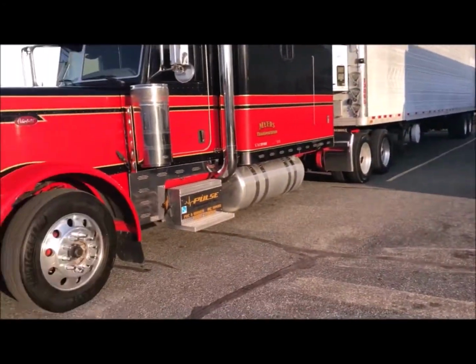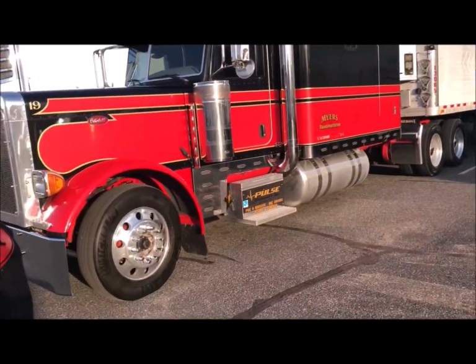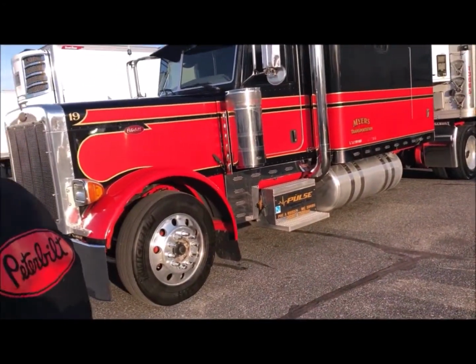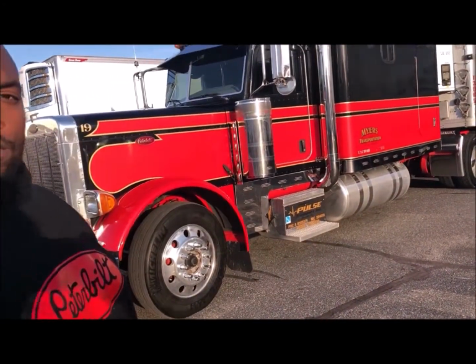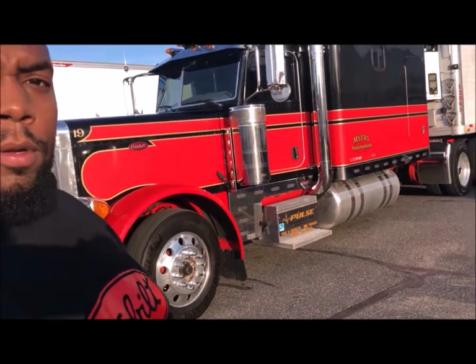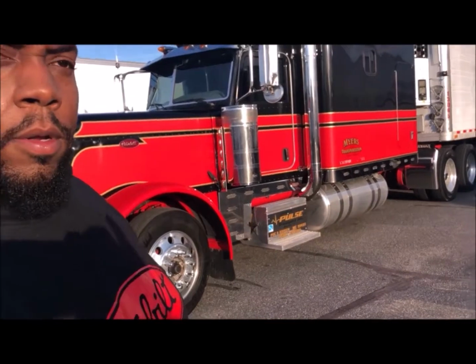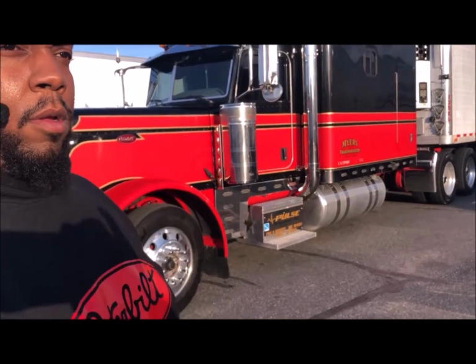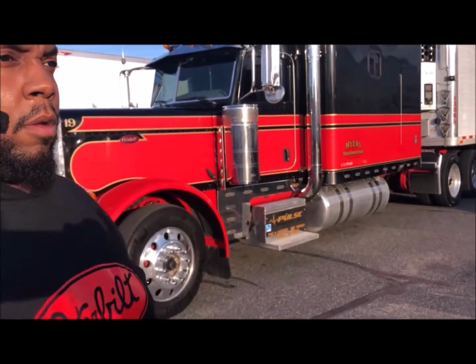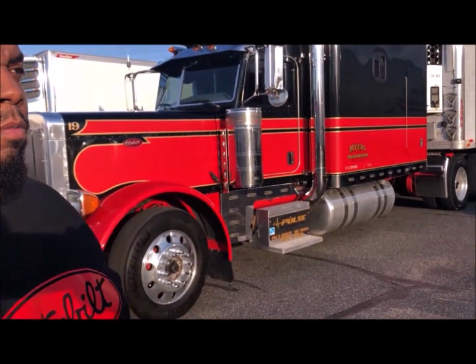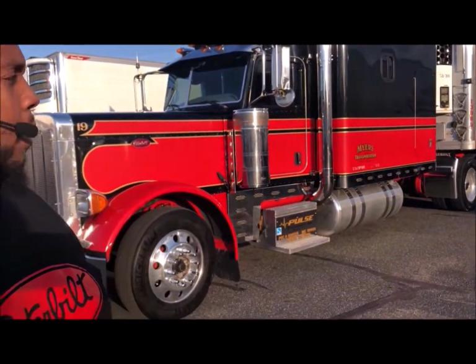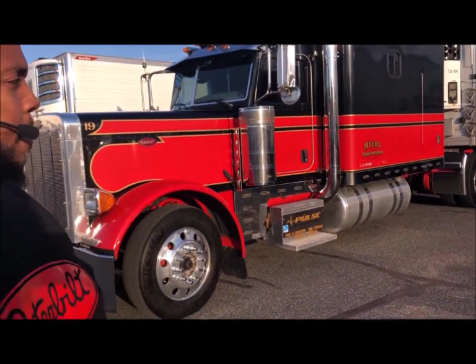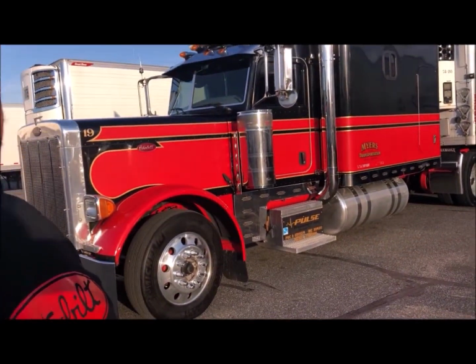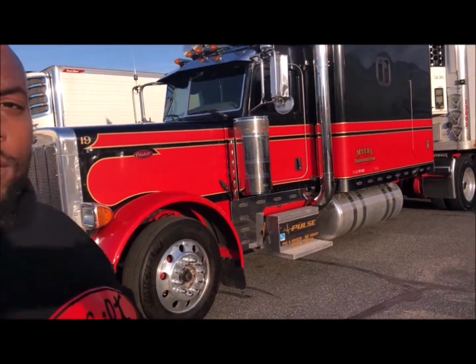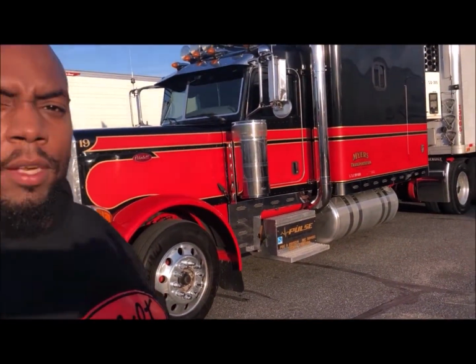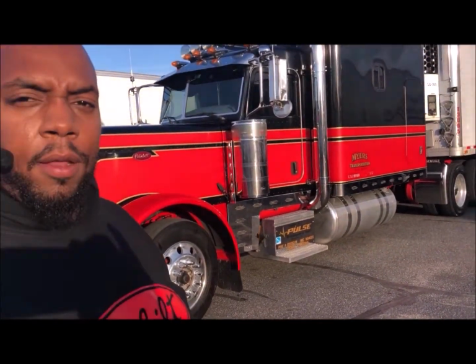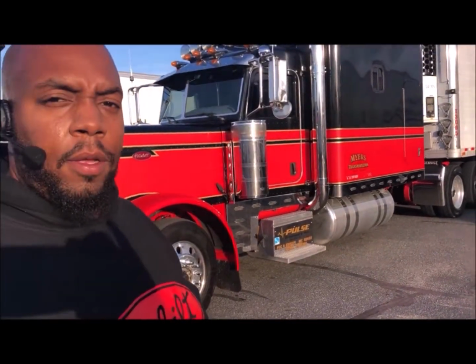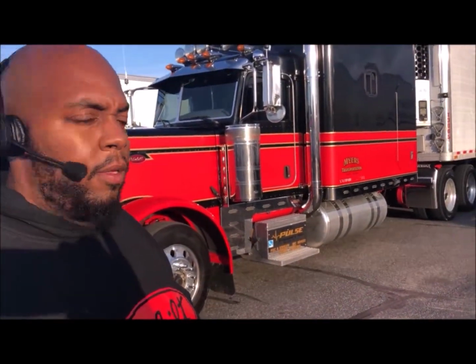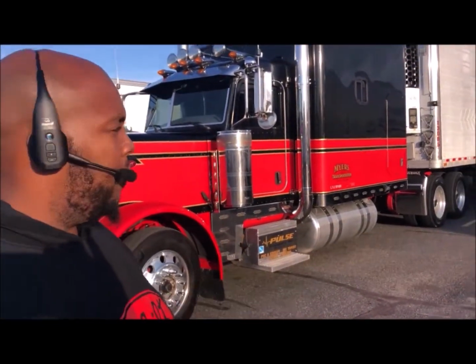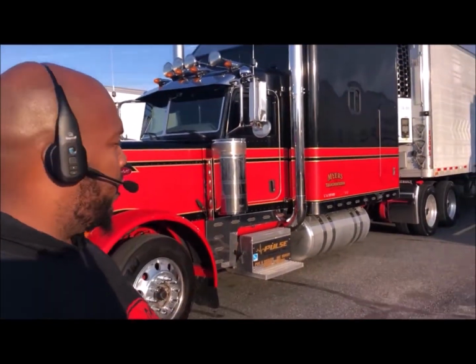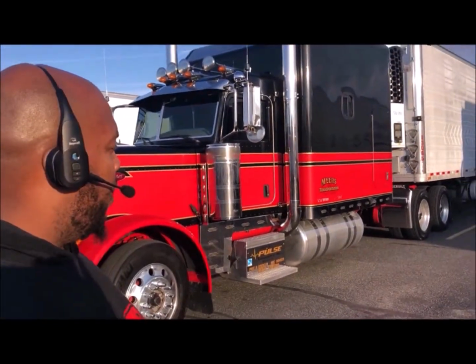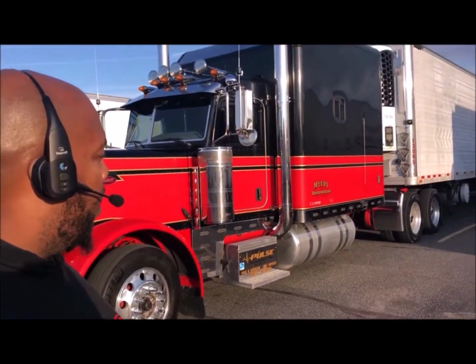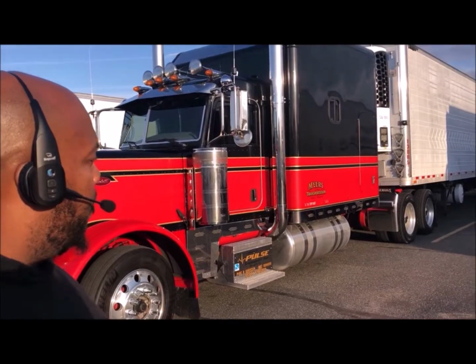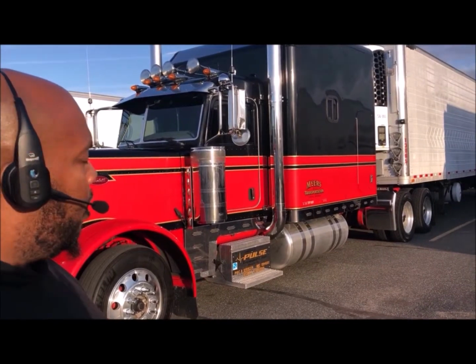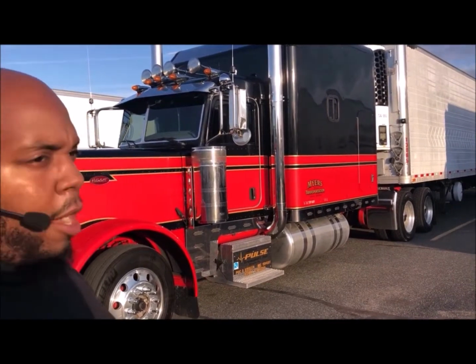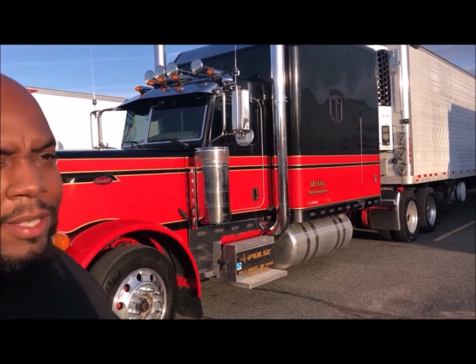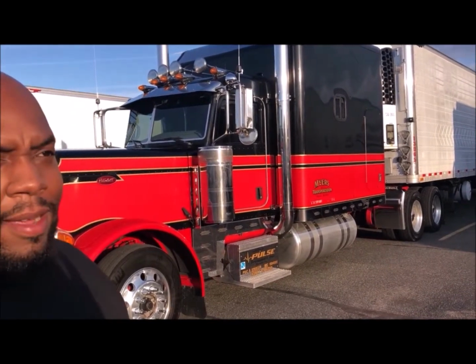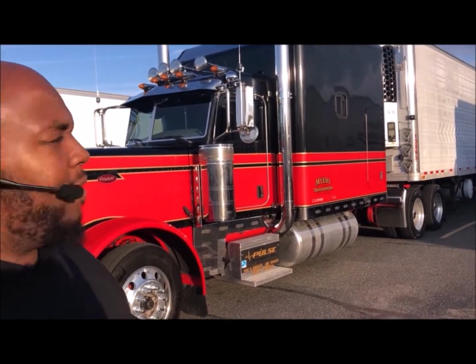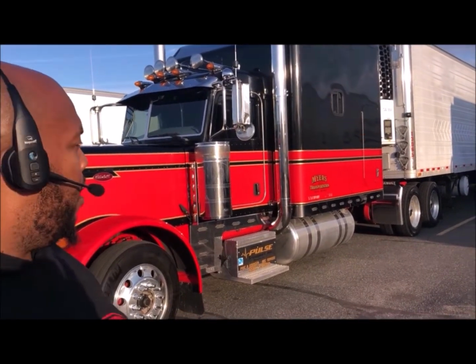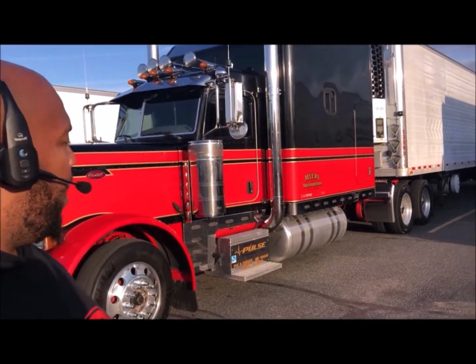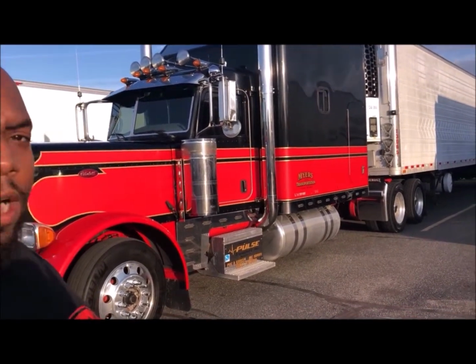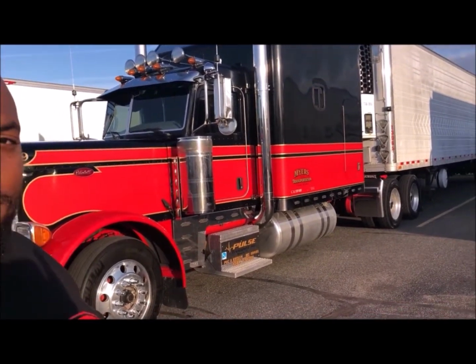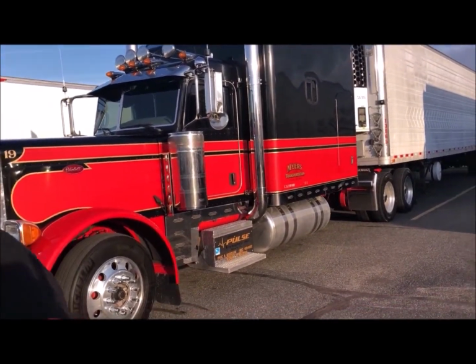So do you get good fuel mileage because of that? About 7 to a gallon — that's really good! 7 to a gallon. And it's got a 110-inch ARI sleeper.